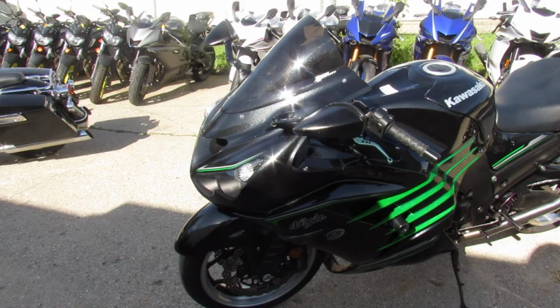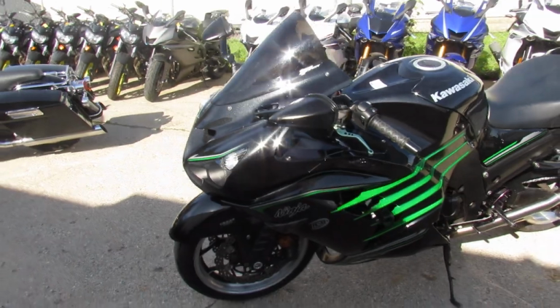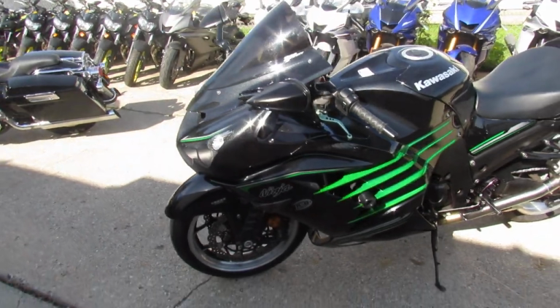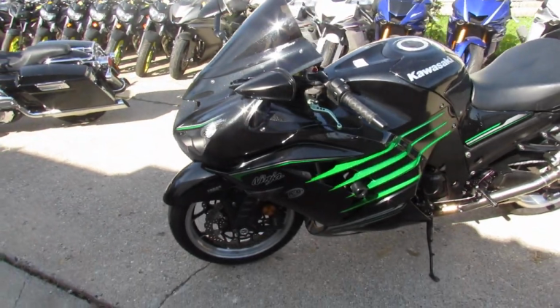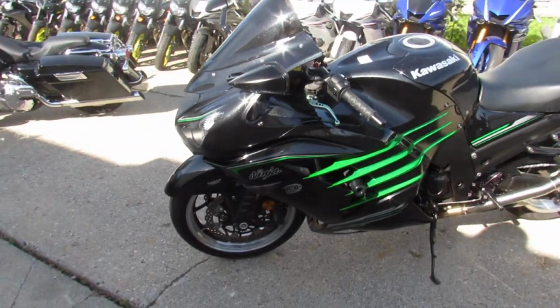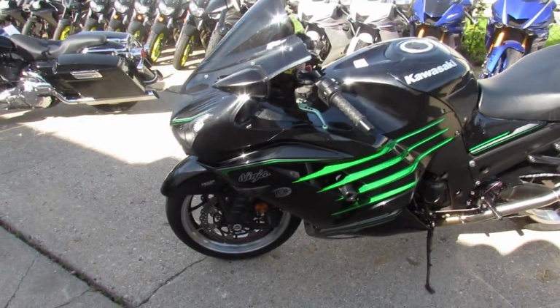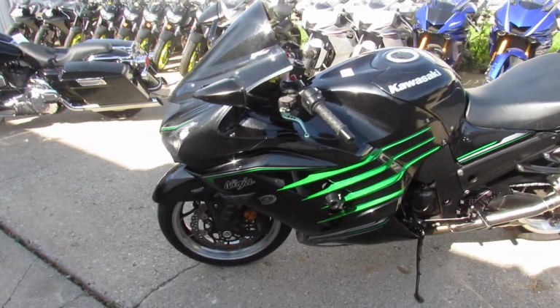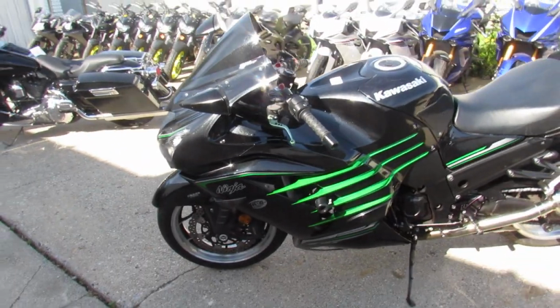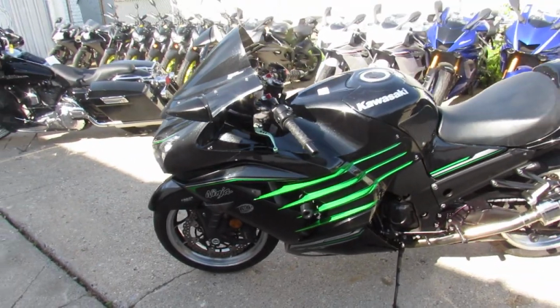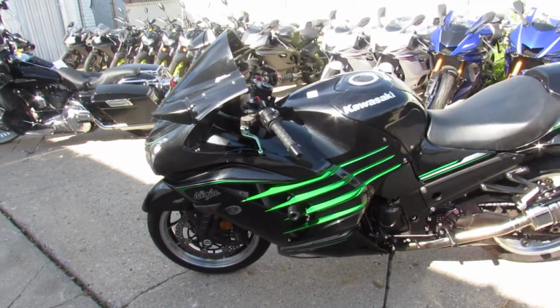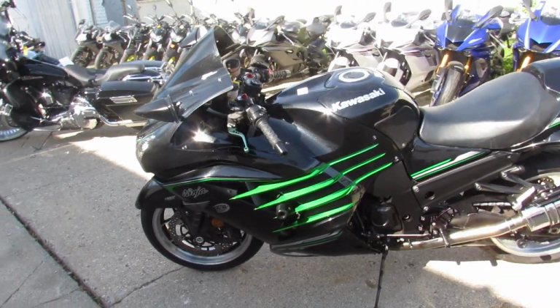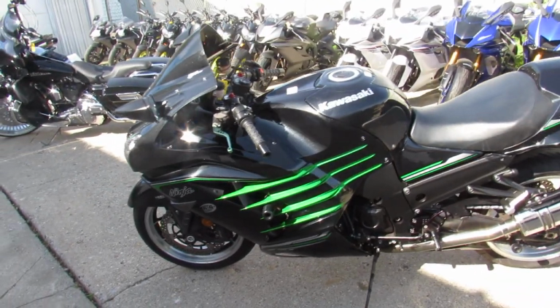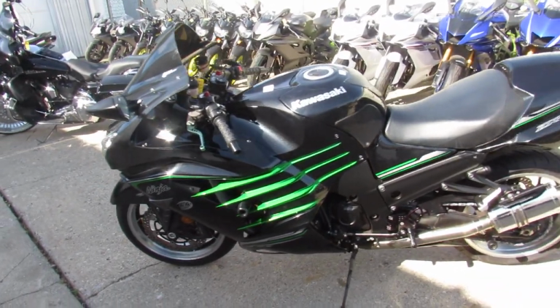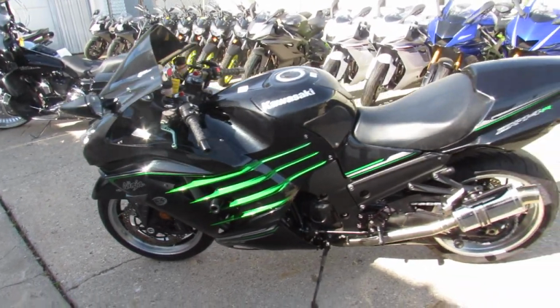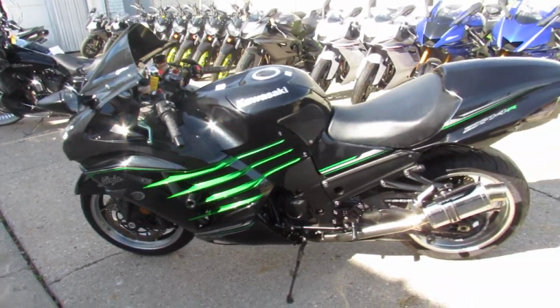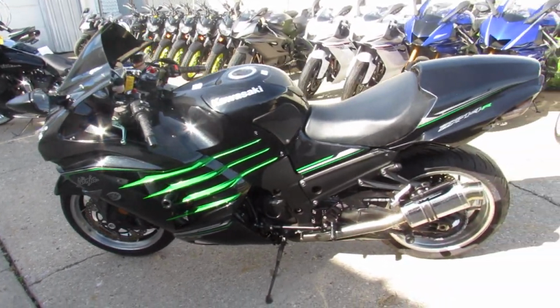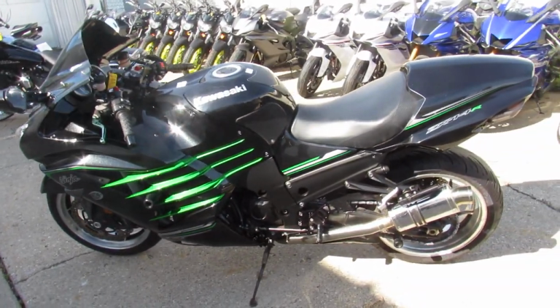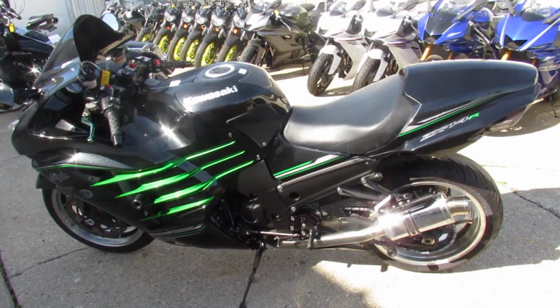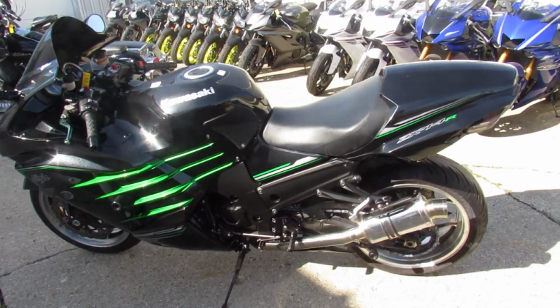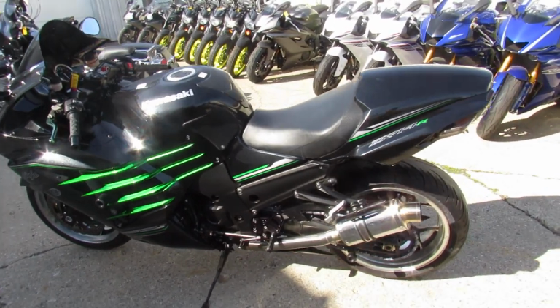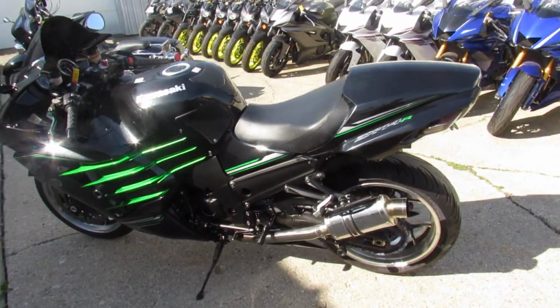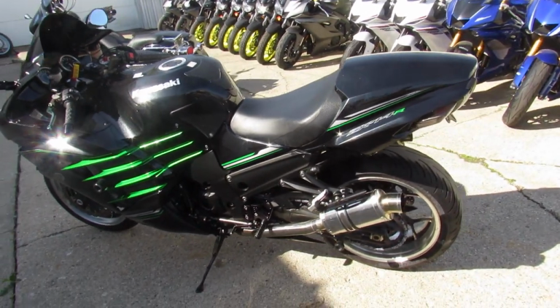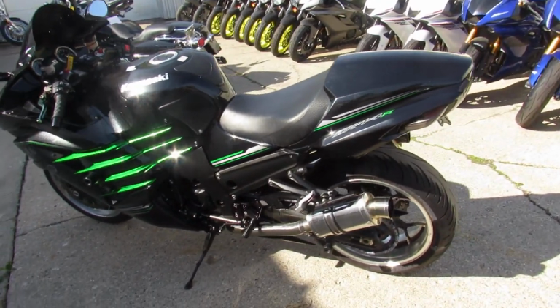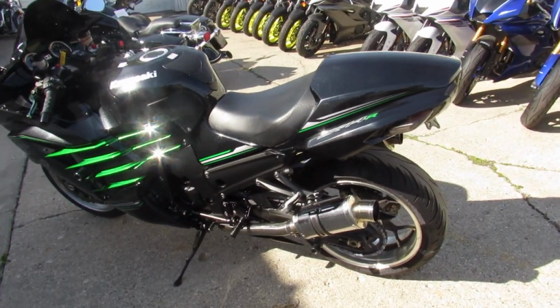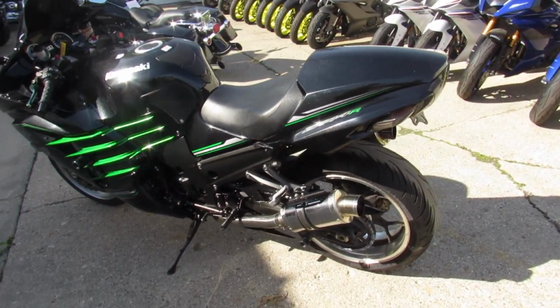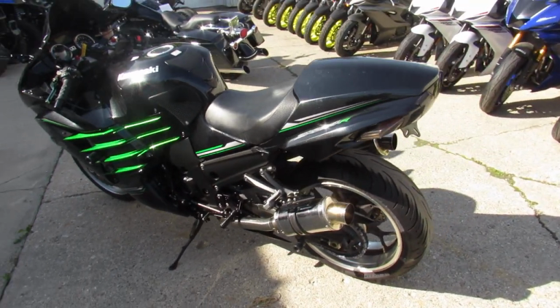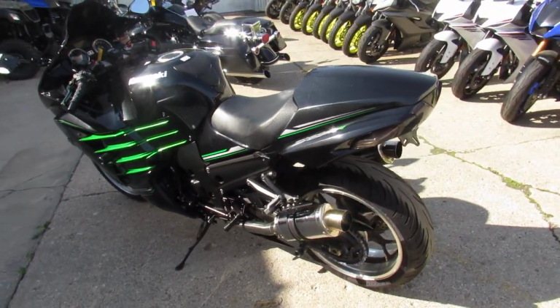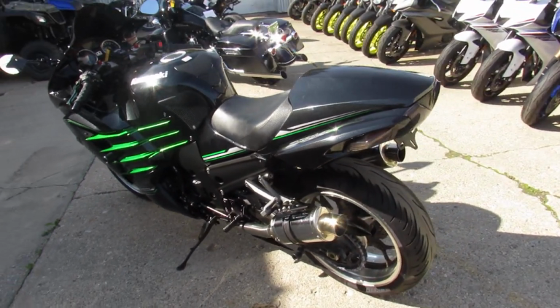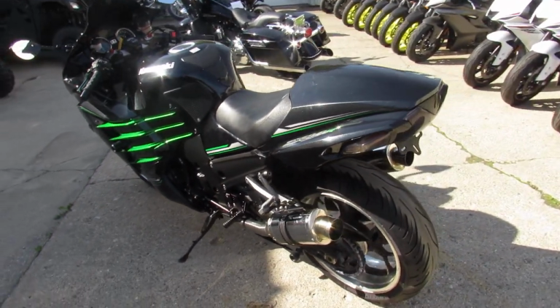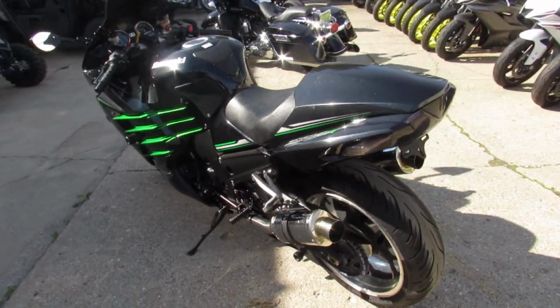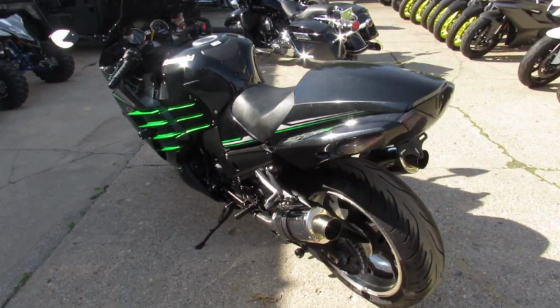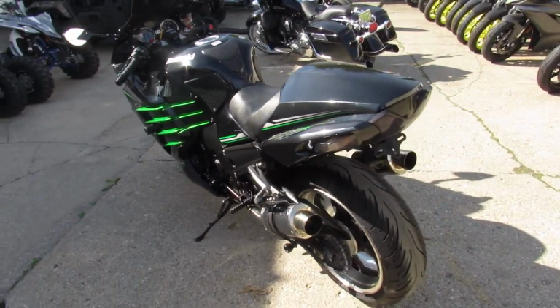2013 Kawasaki ZX14R. This thing has it all — it's got the CRG levers, it's got a Zero Gravity blacked-out windscreen.